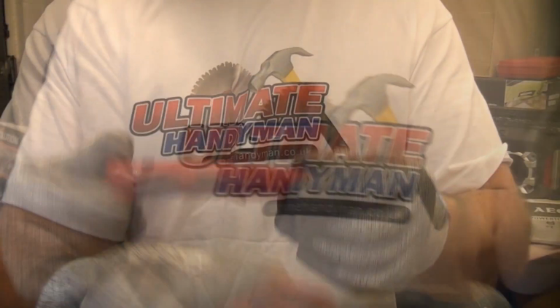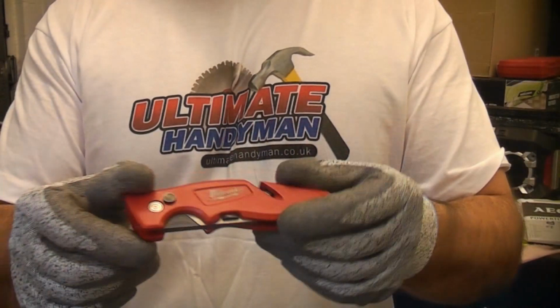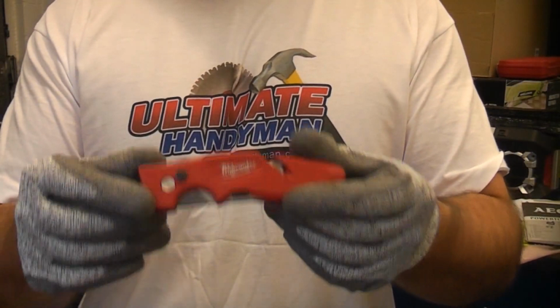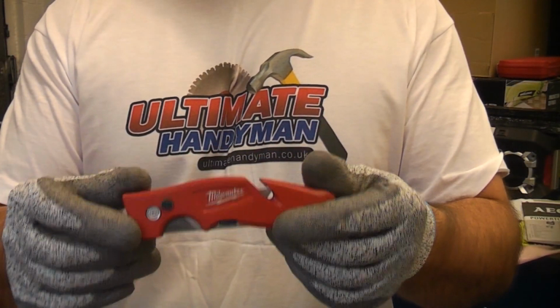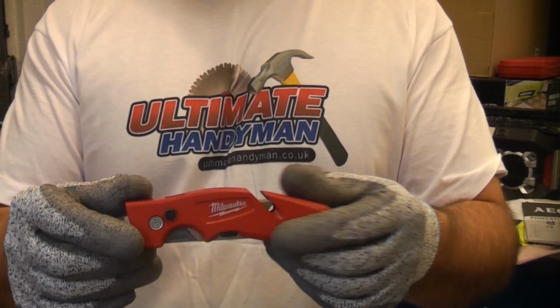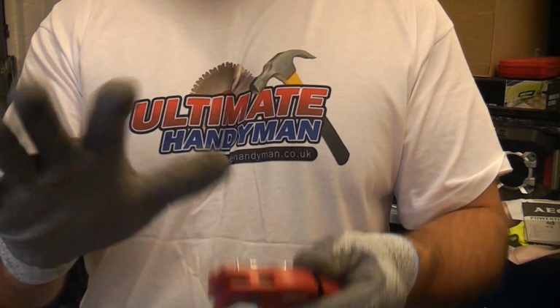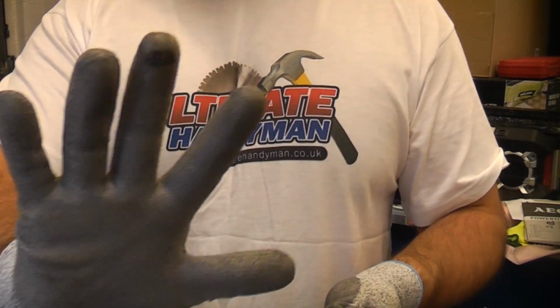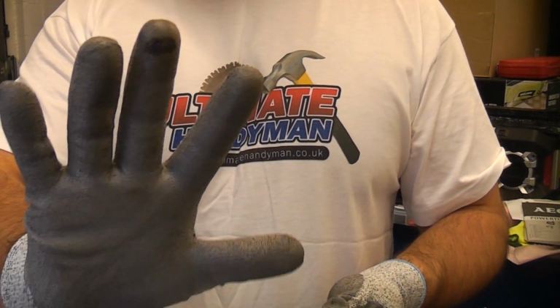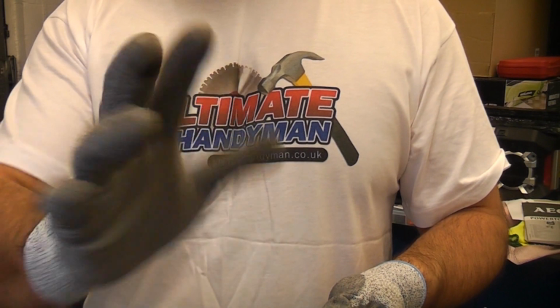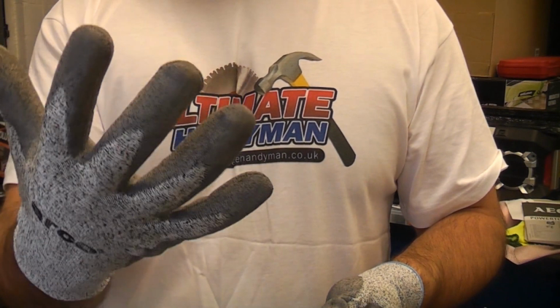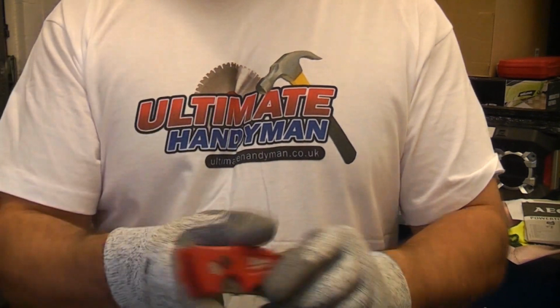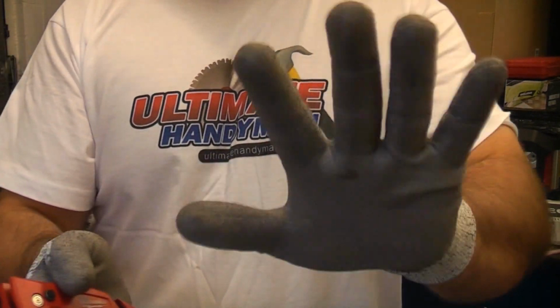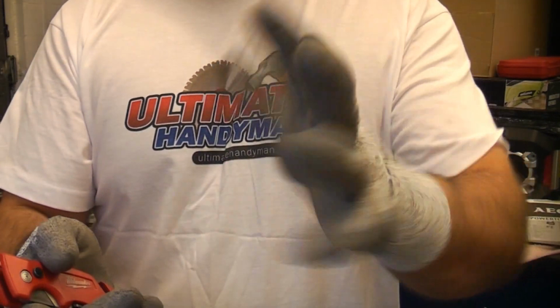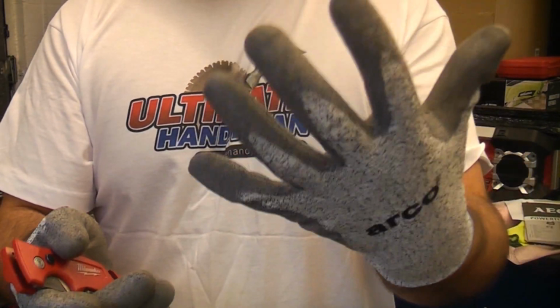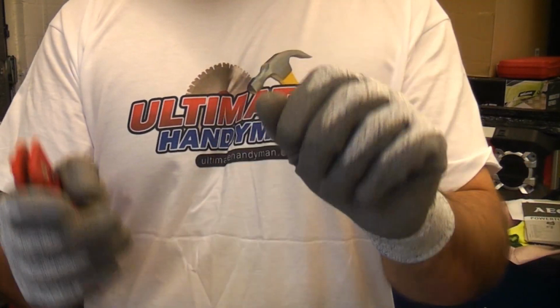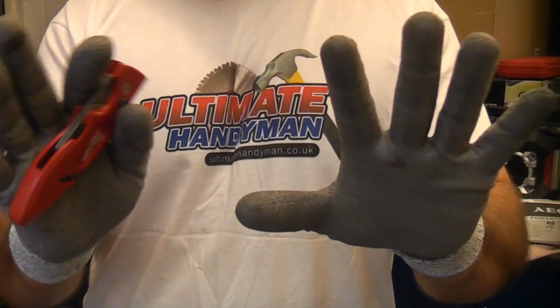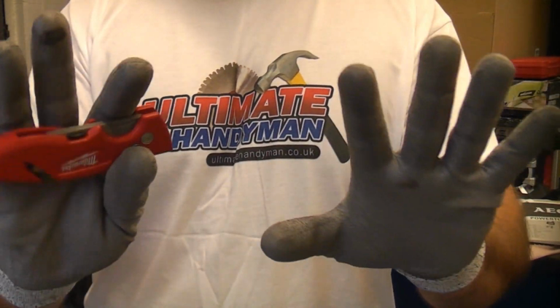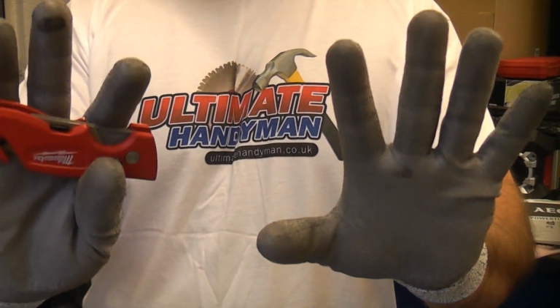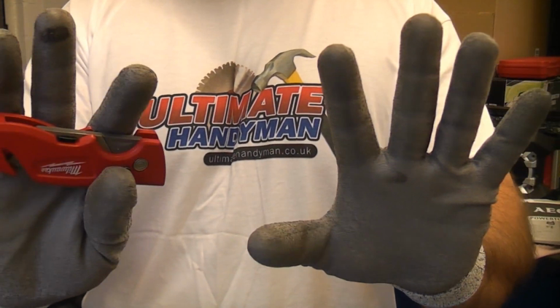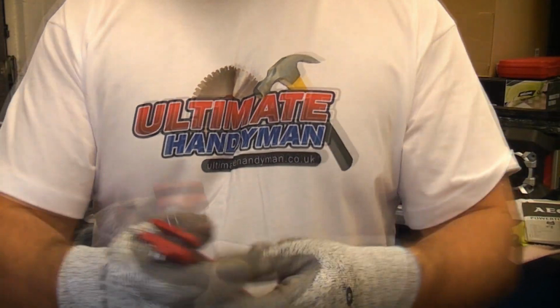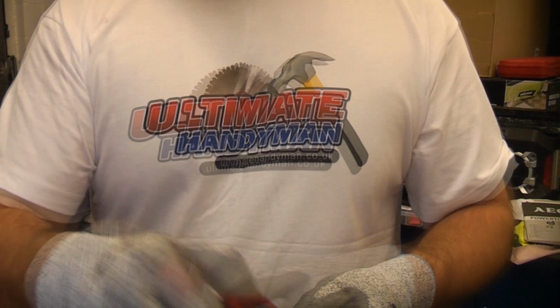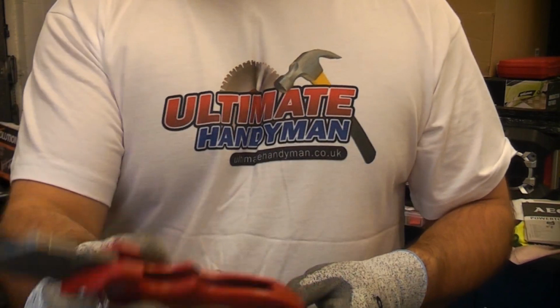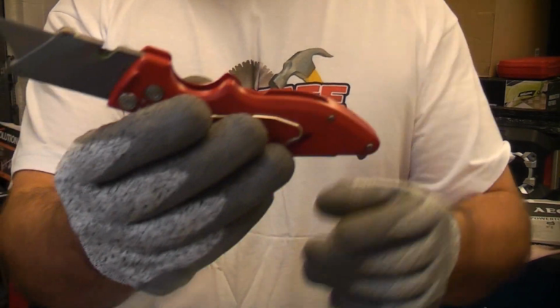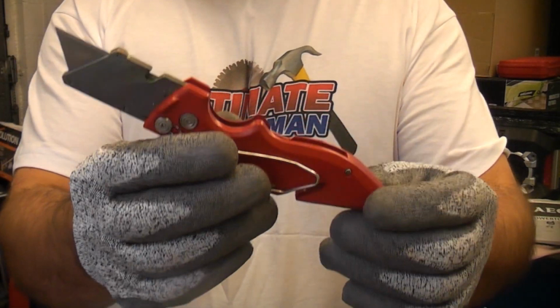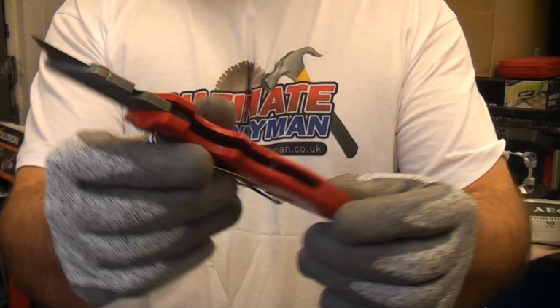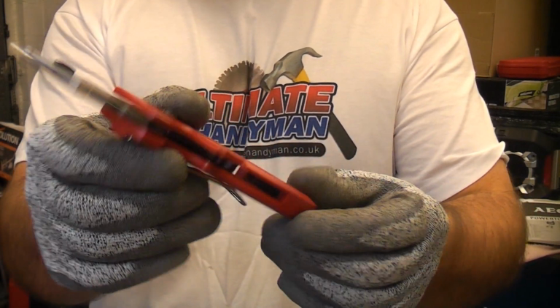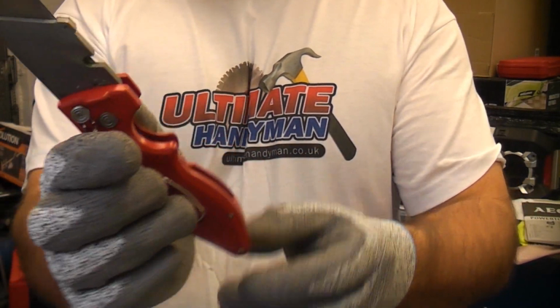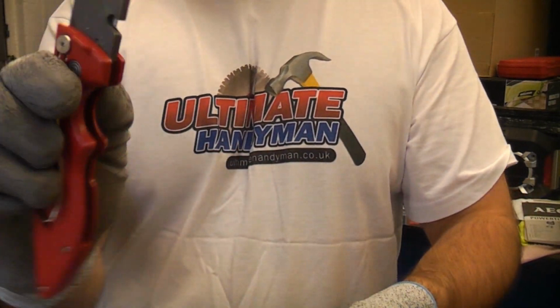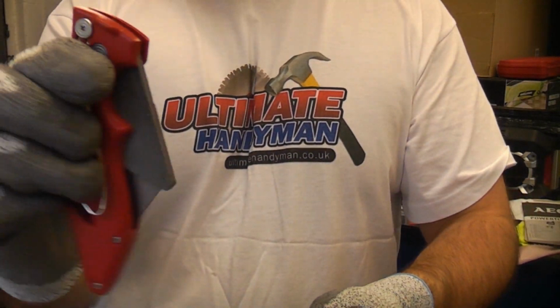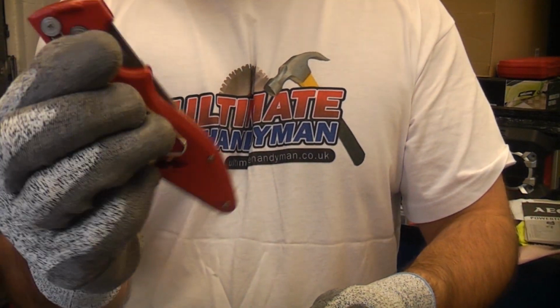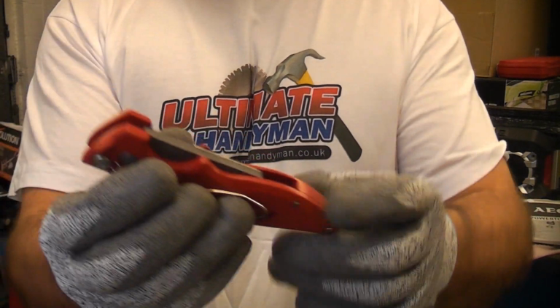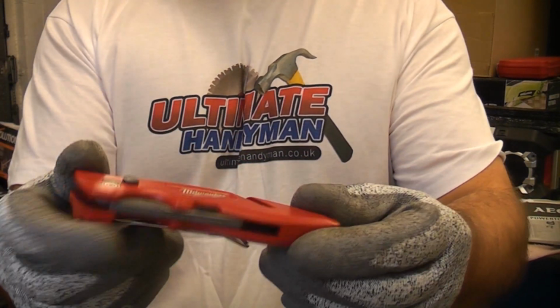It's always a good idea when you're using any kind of knife to wear cut-resistant gloves. These can protect you from being cut and can save you a trip to the hospital. So that's the Milwaukee Fast Bike — it is a very handy knife to have in your toolbox.